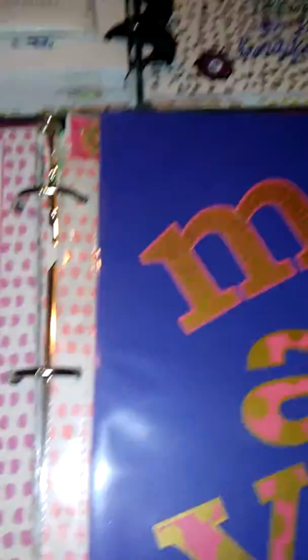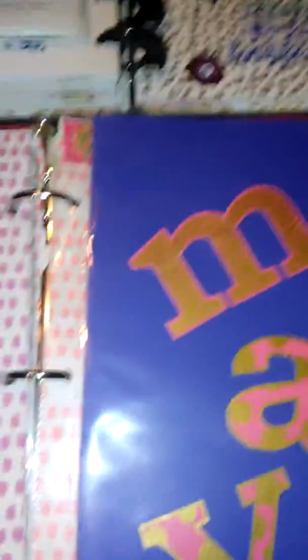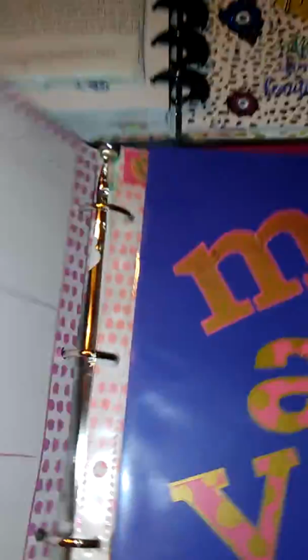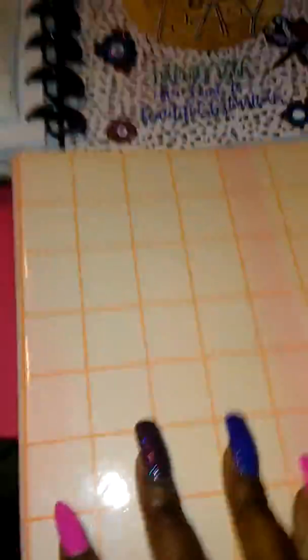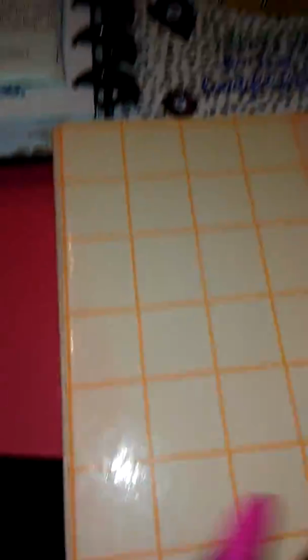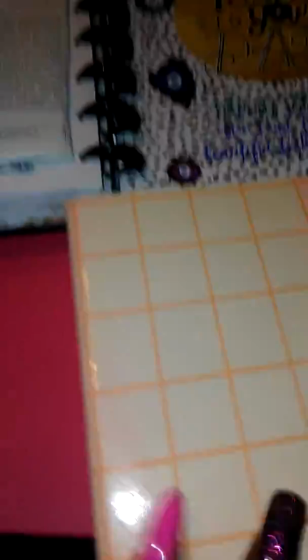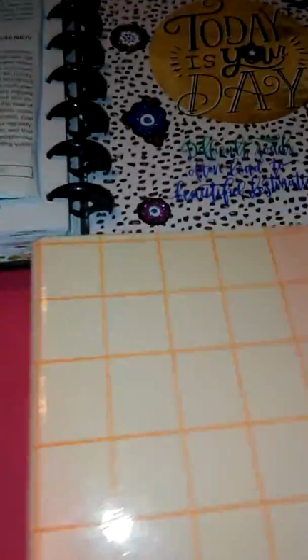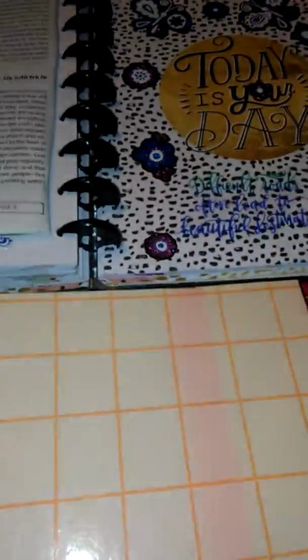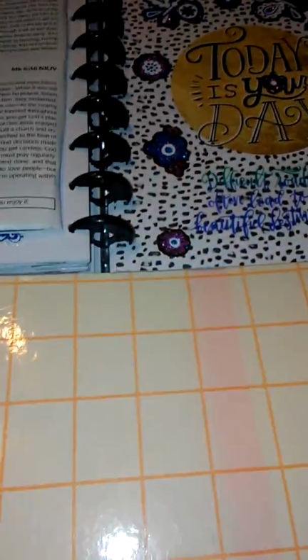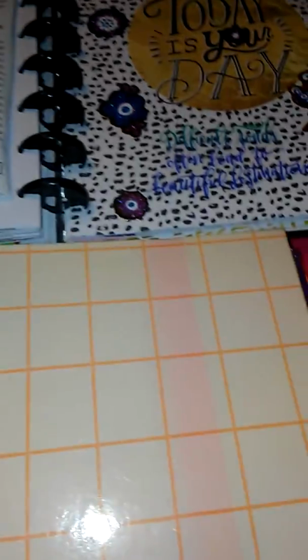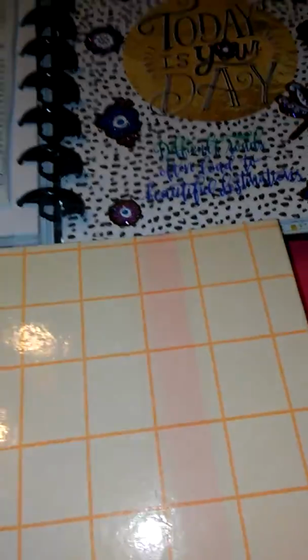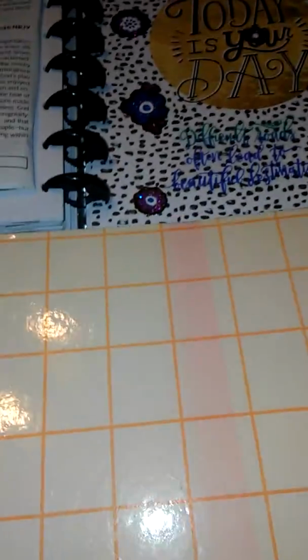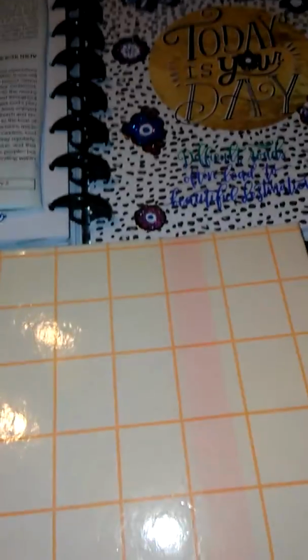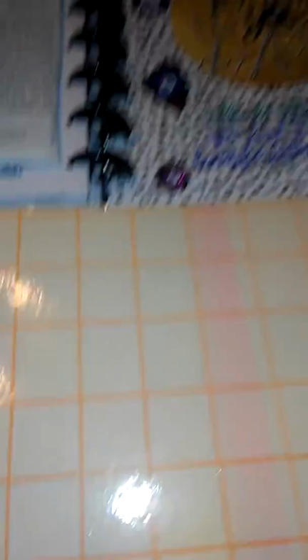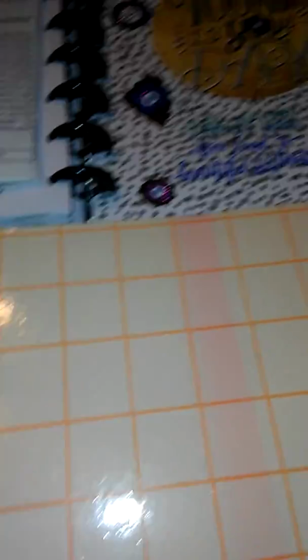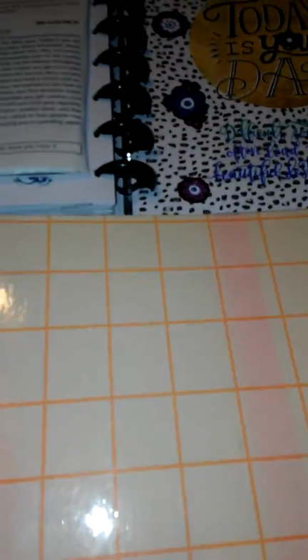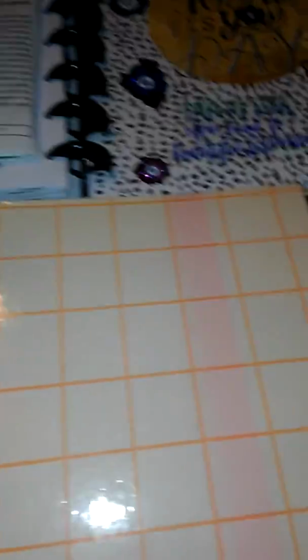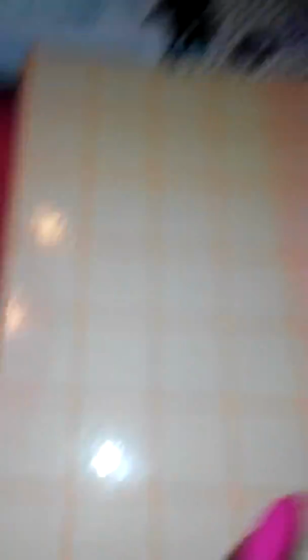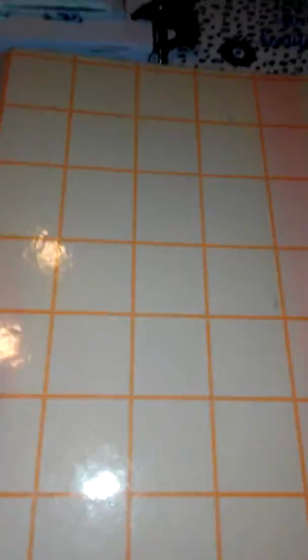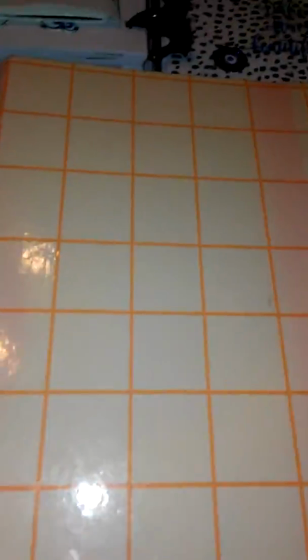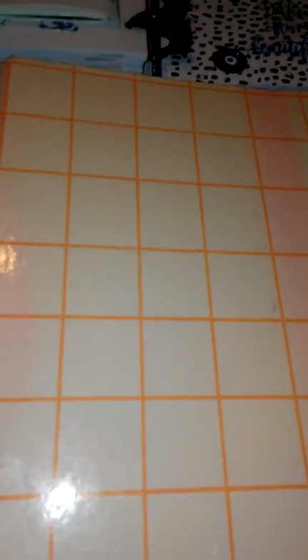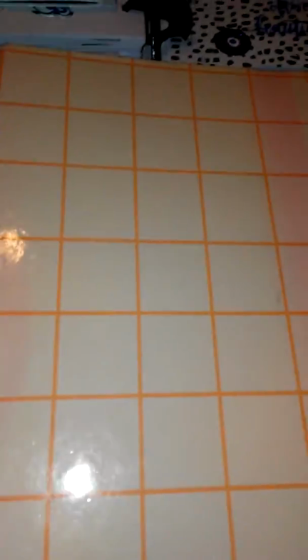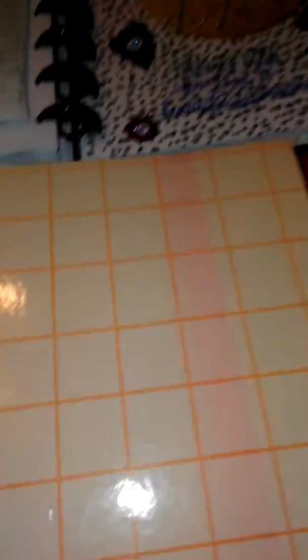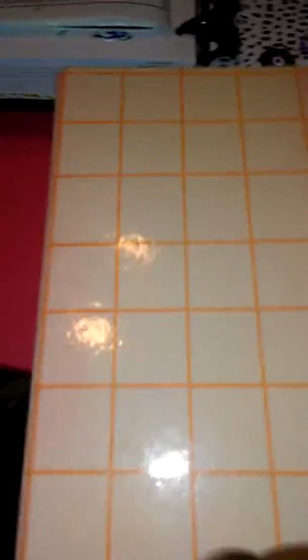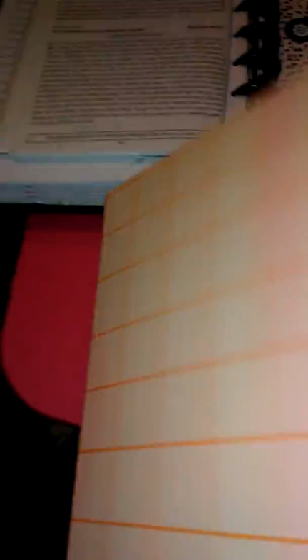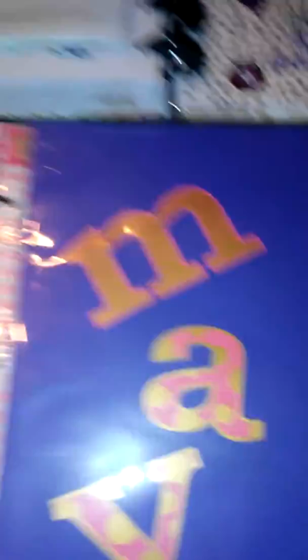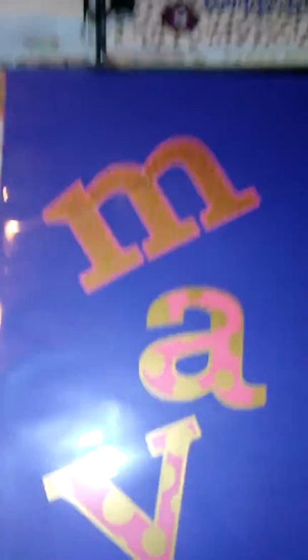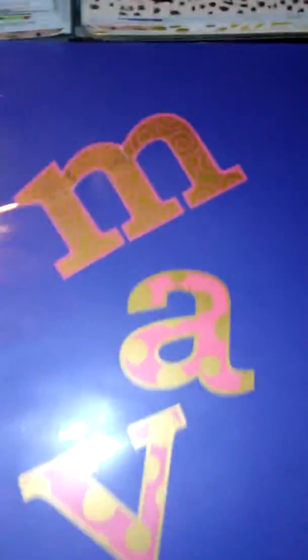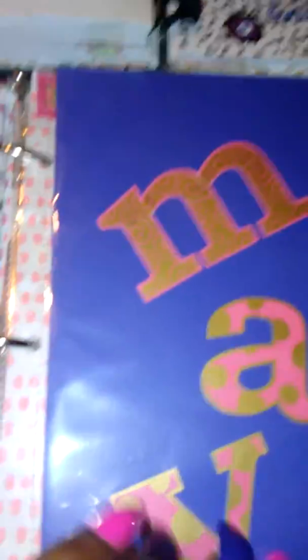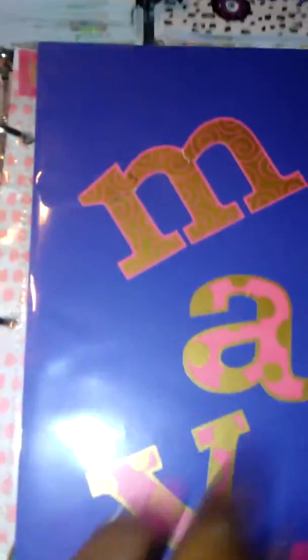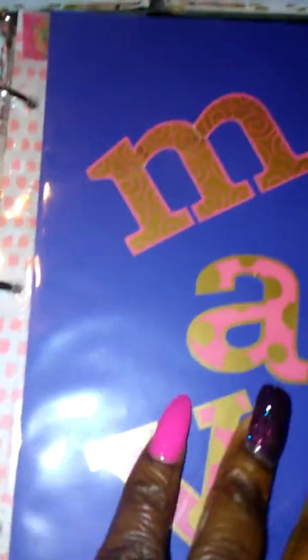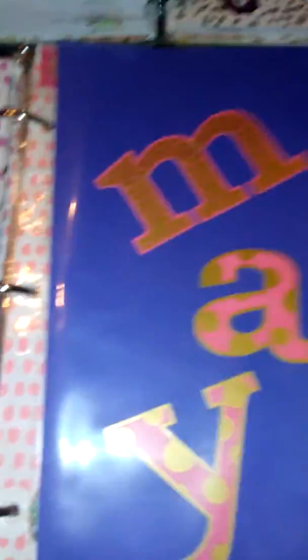Hey guys, welcome back to Nini Jones 2014. I'm coming to you guys with my planners — I actually have four but I'm only going to show you three. This one is my planner that I got from Target and I kind of do it my own way, so this is my May spread.